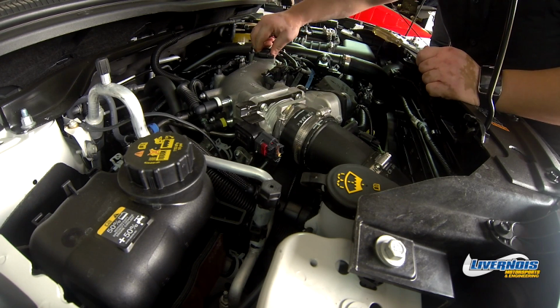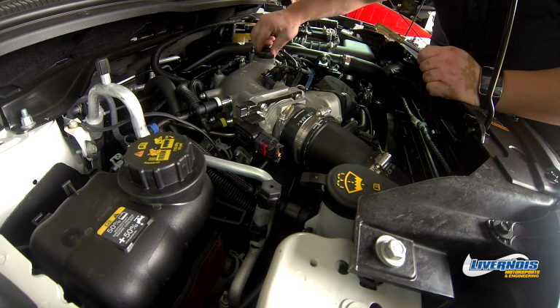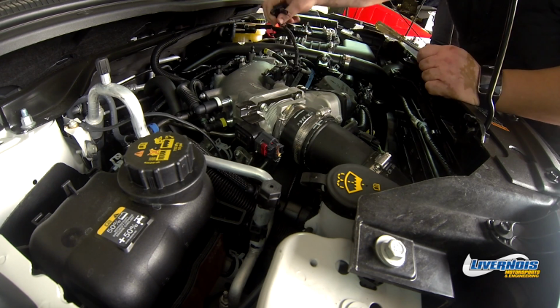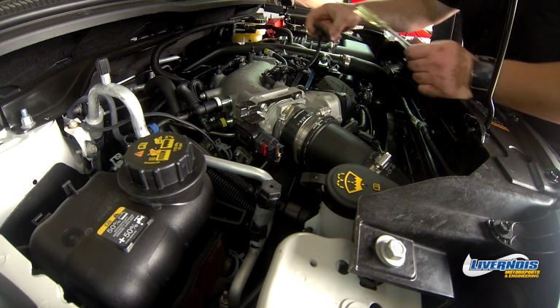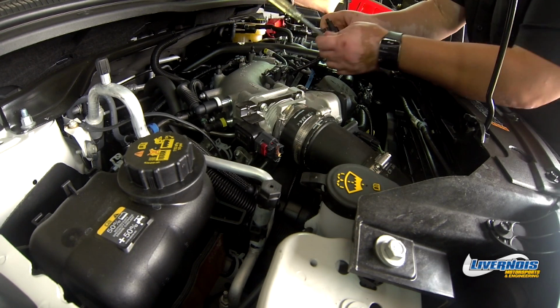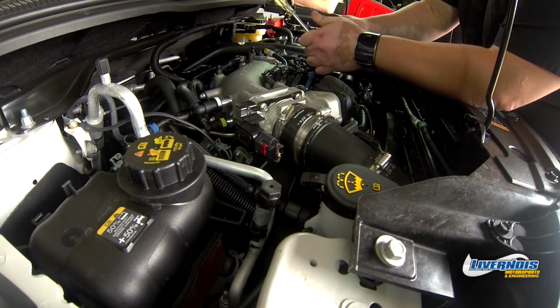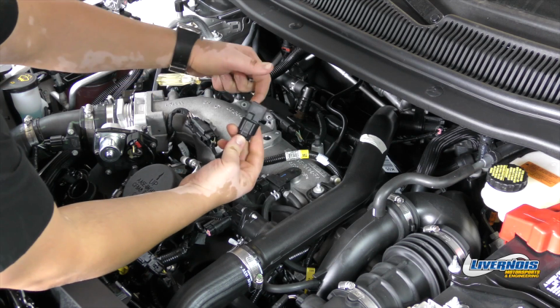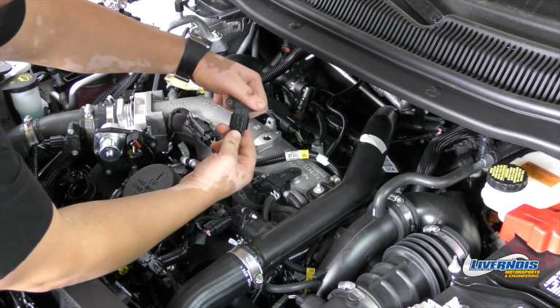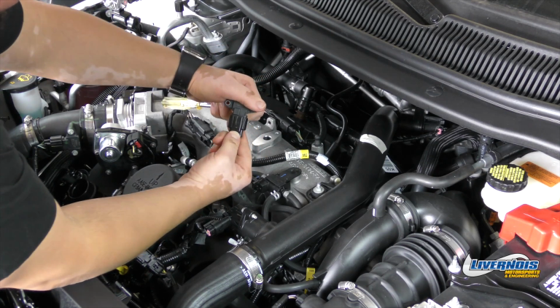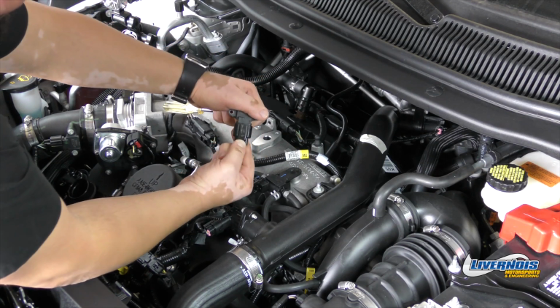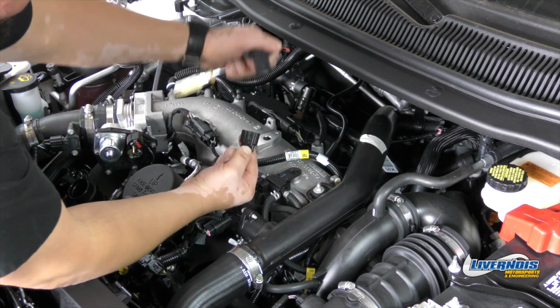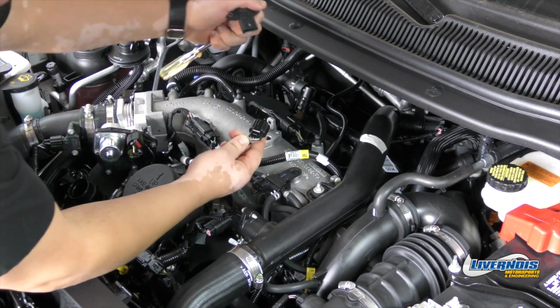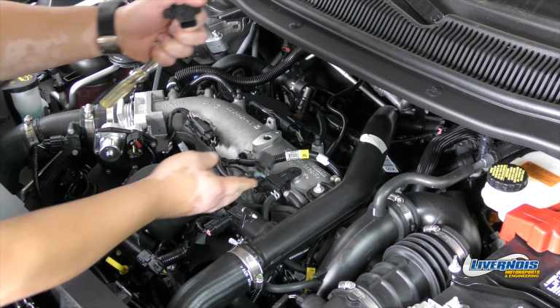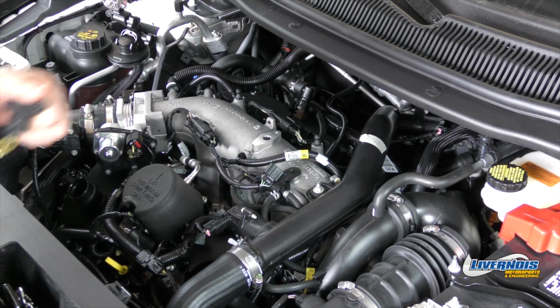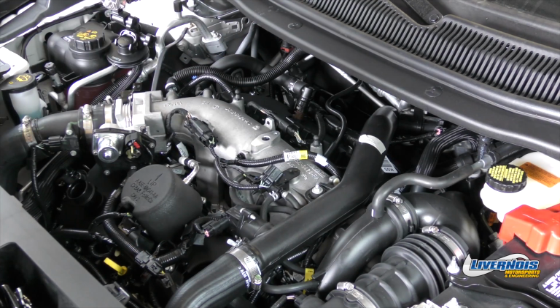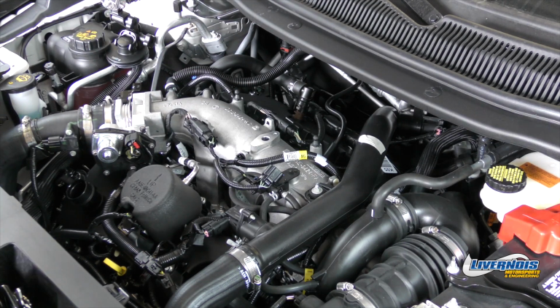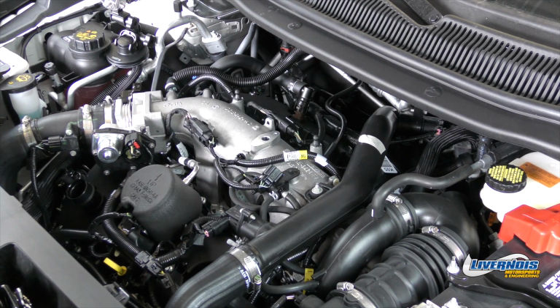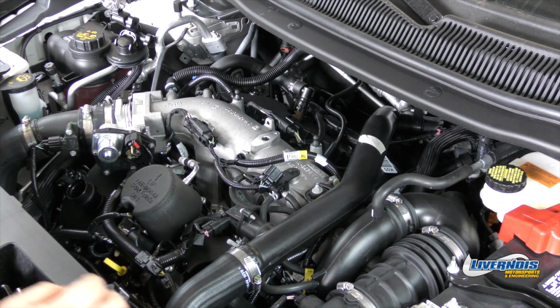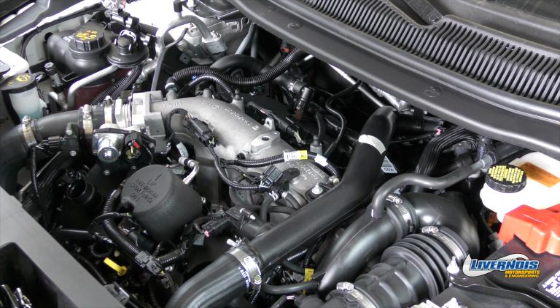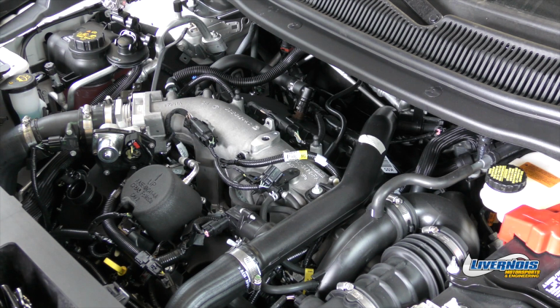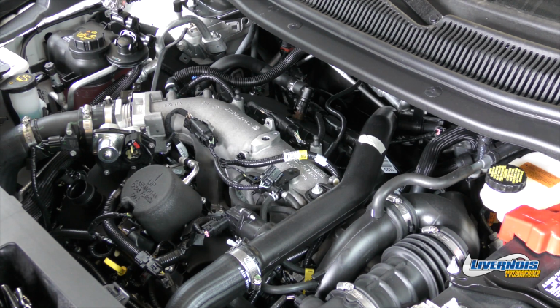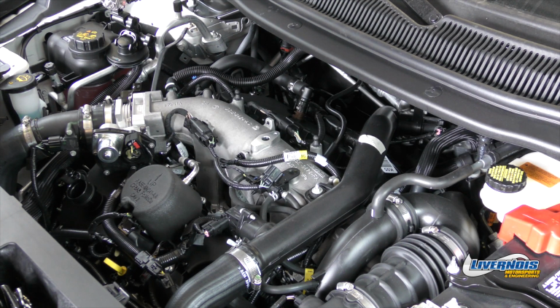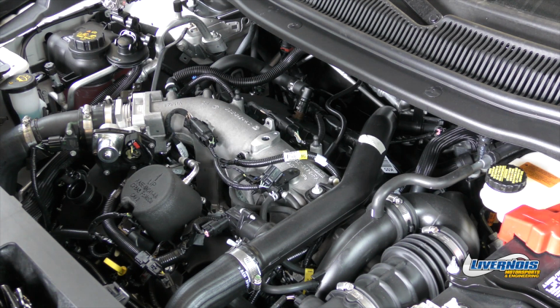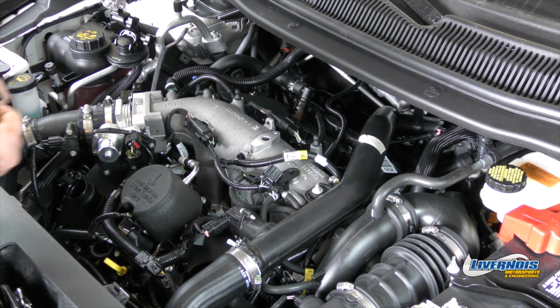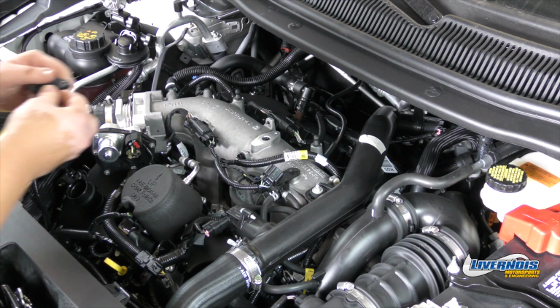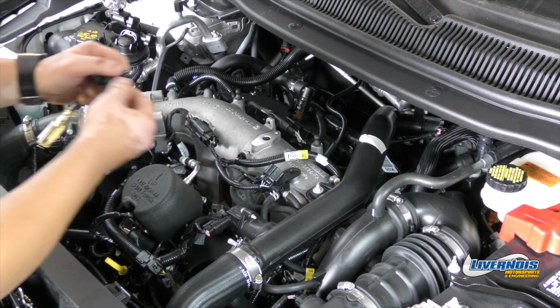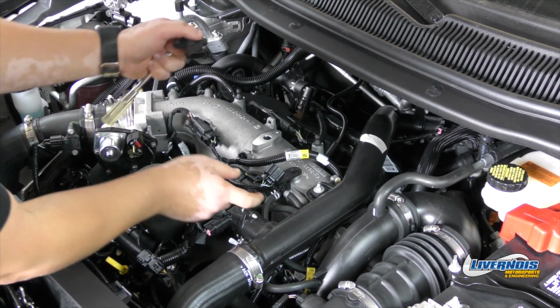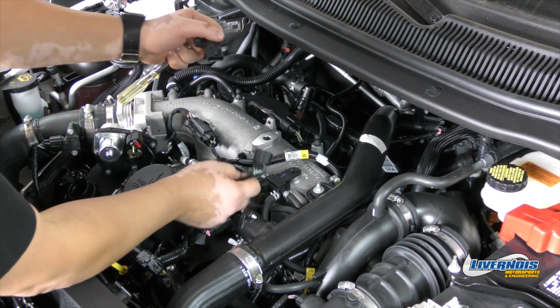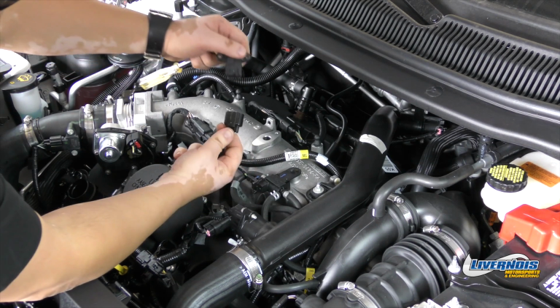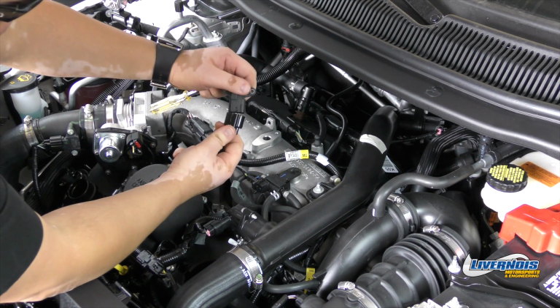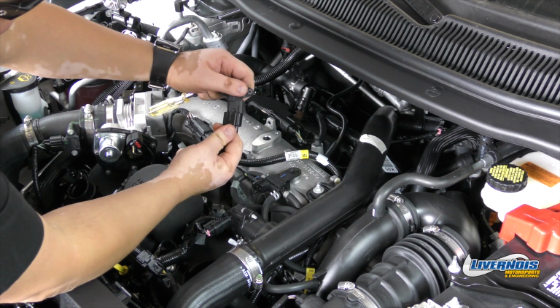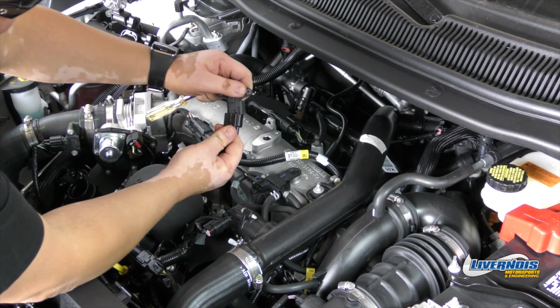It may take a little force, but go ahead and pull out the two-bar sensor. Remember to keep your two-bar in the box, as you may need to reinstall the two-bar sensor and flash the tune back to stock for future dealer servicing.